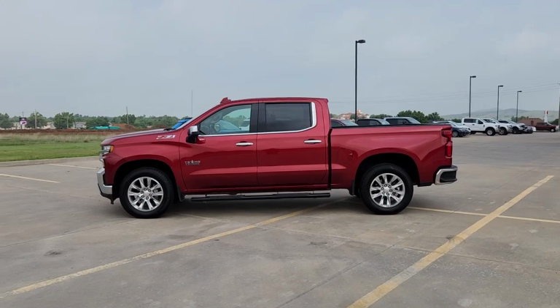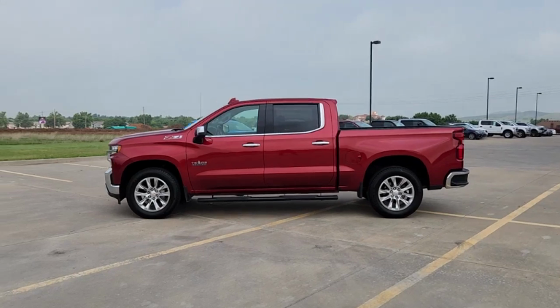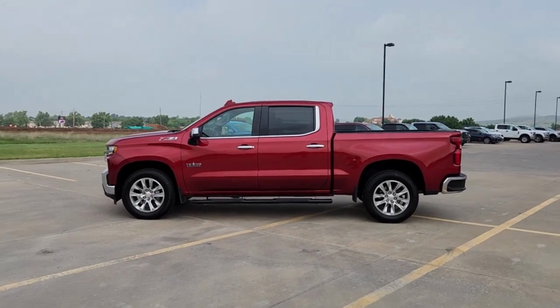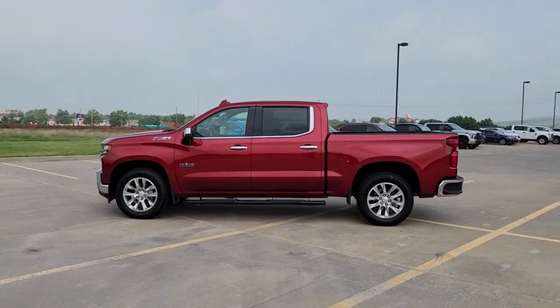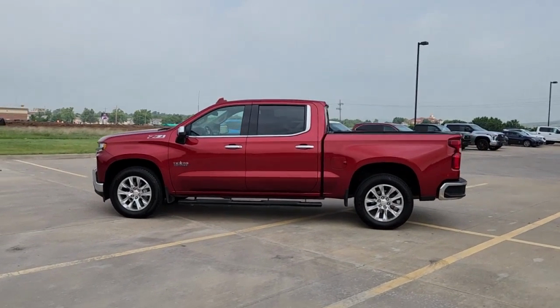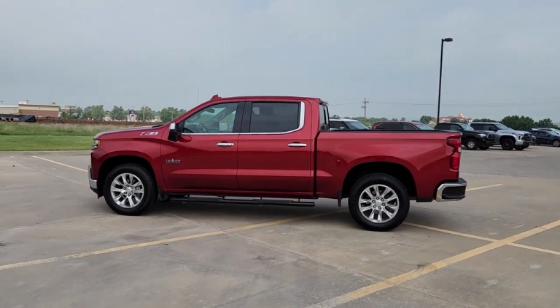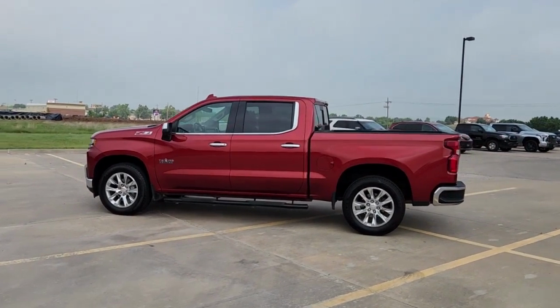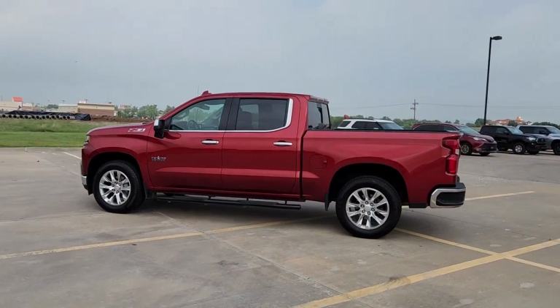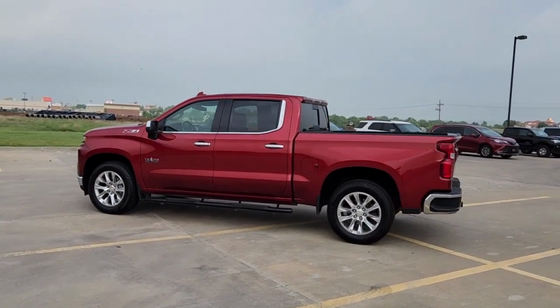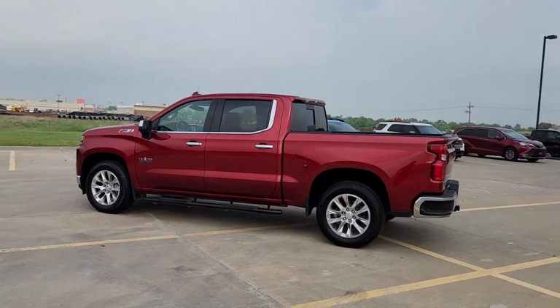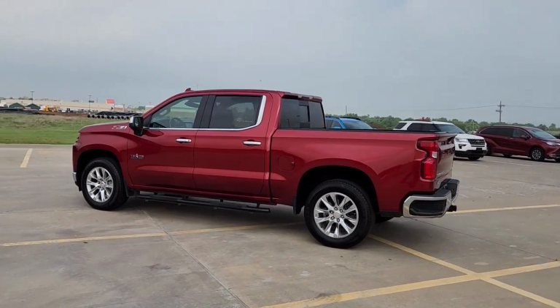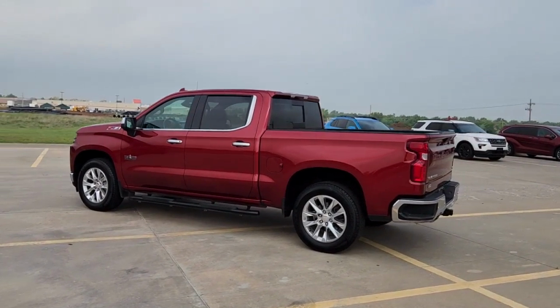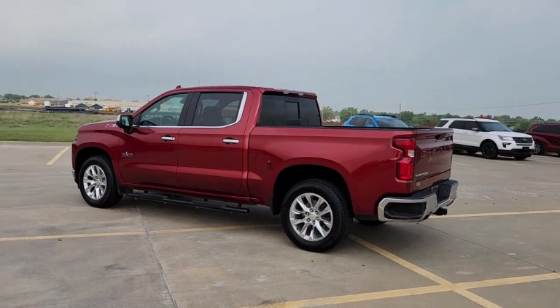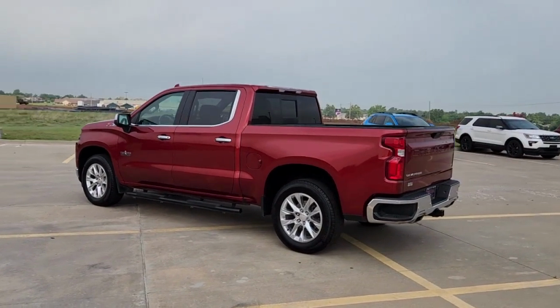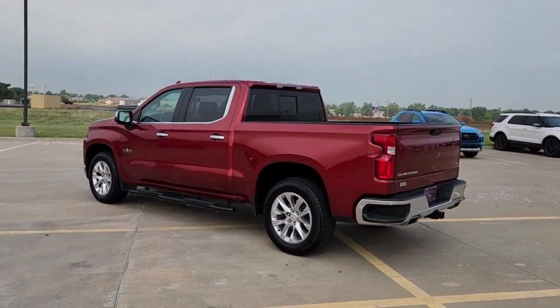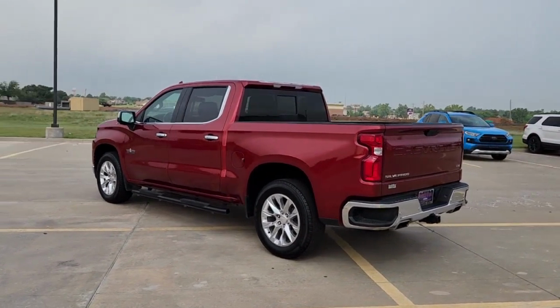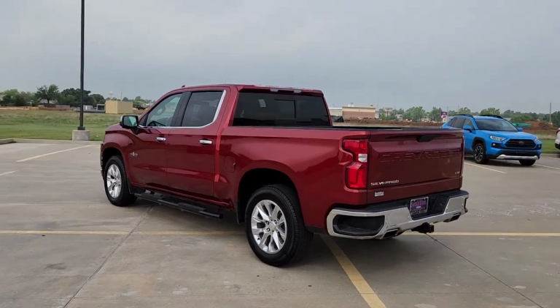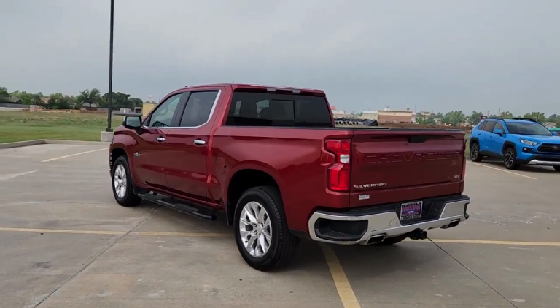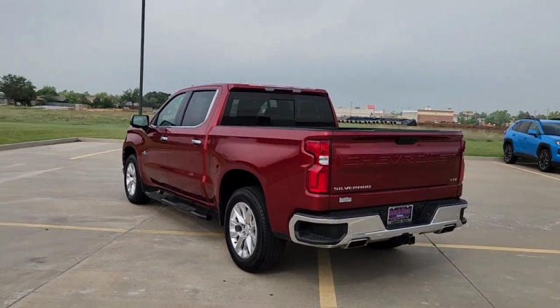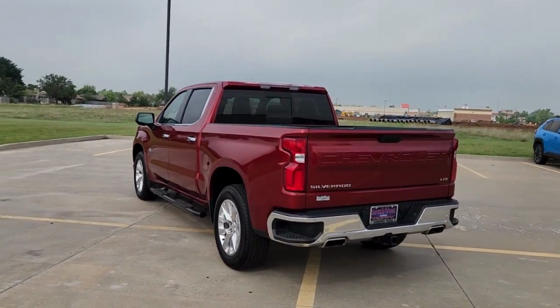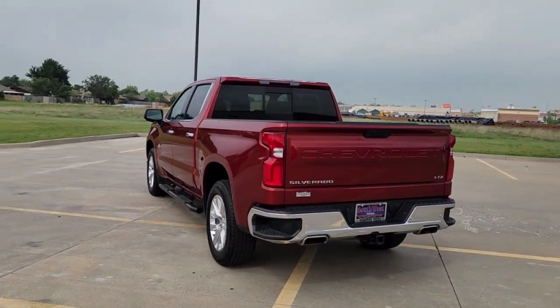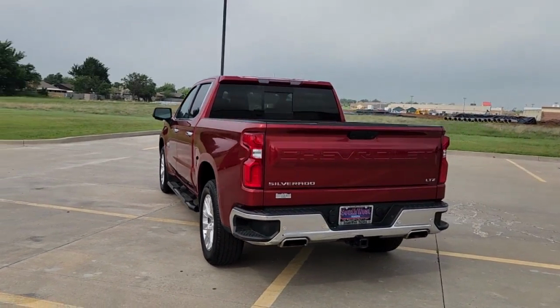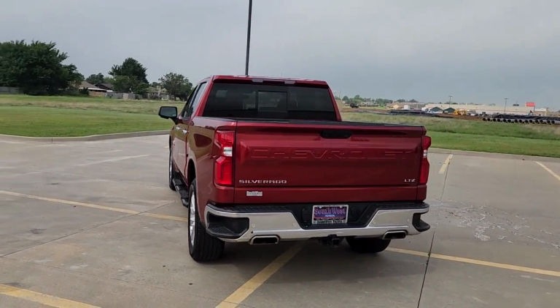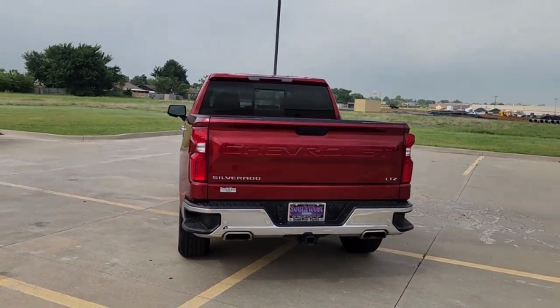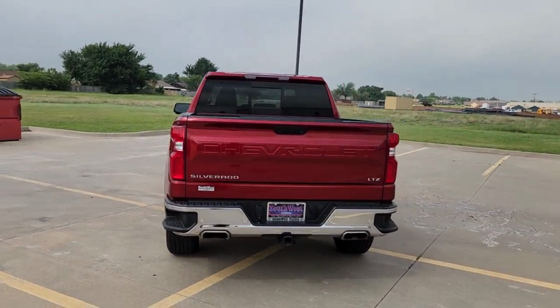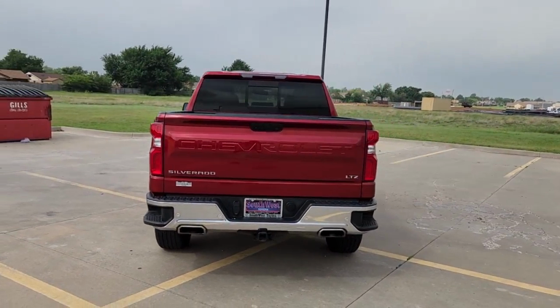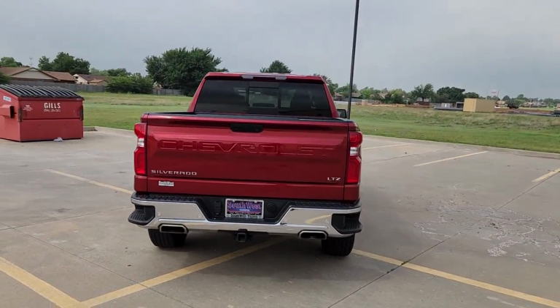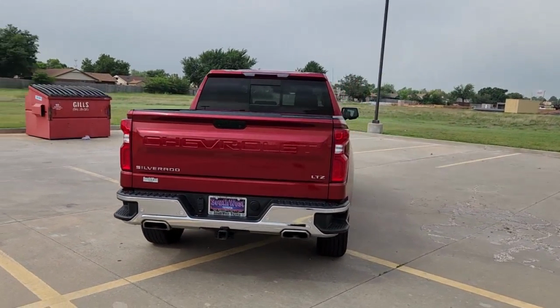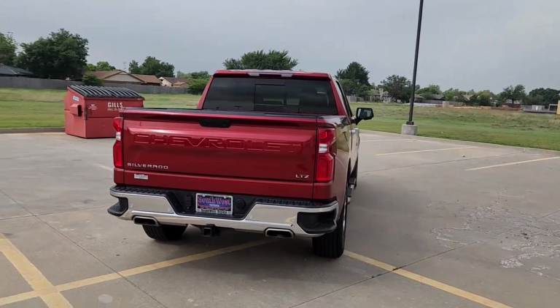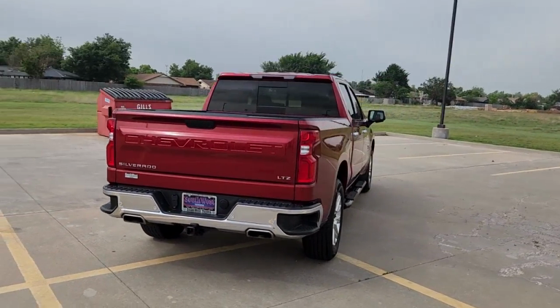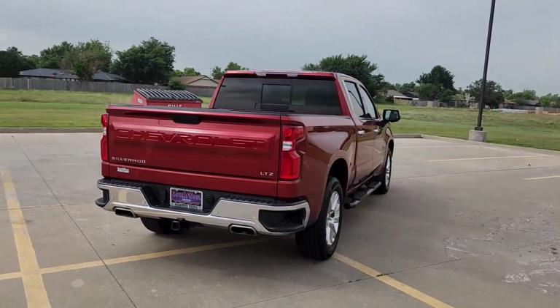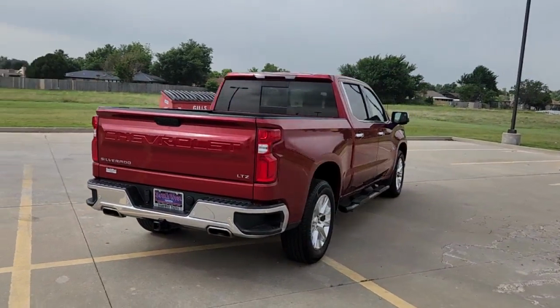Your next car could be the 2022 Chevrolet Silverado. With less than 80,000 miles on the odometer, this vehicle provides excellent value.